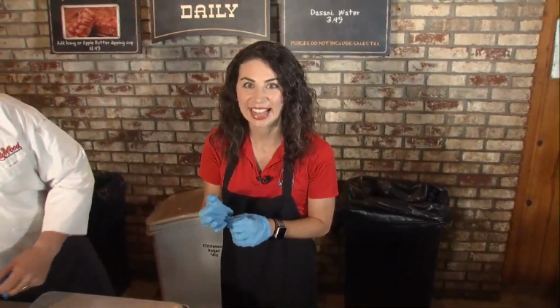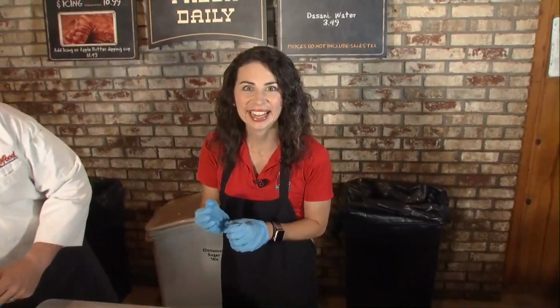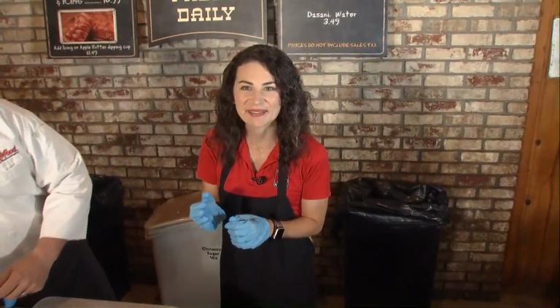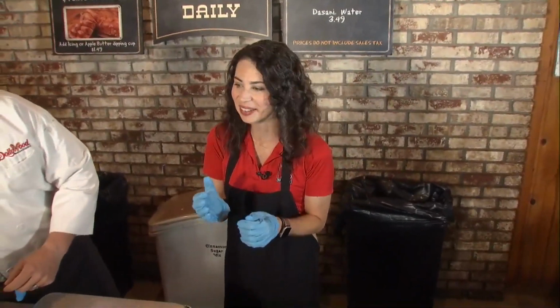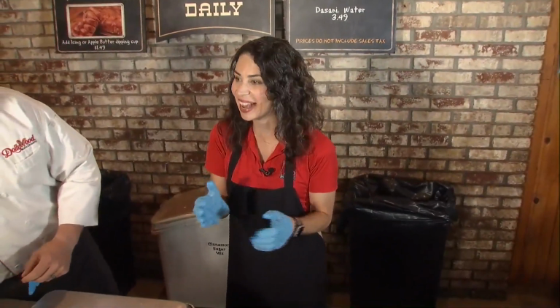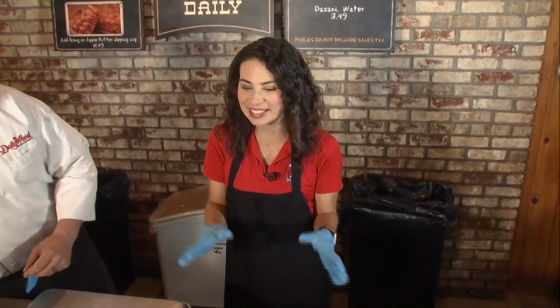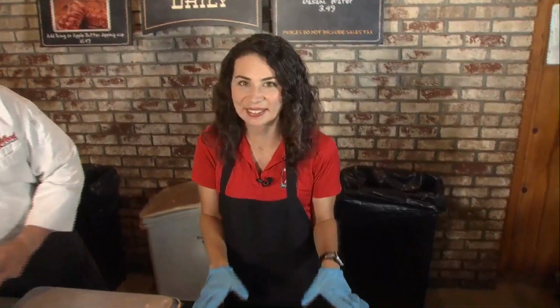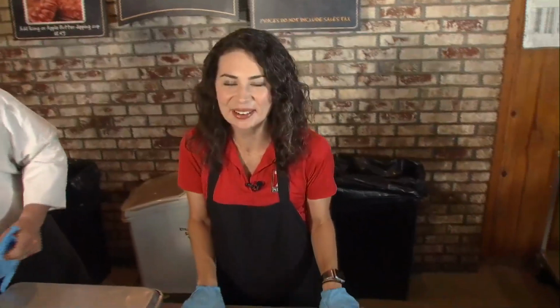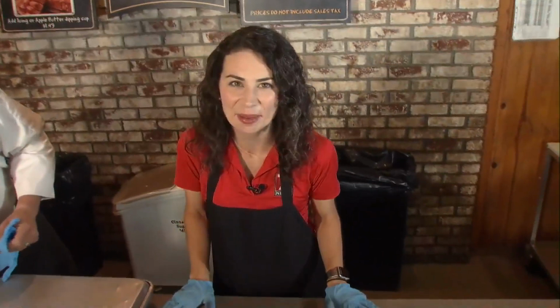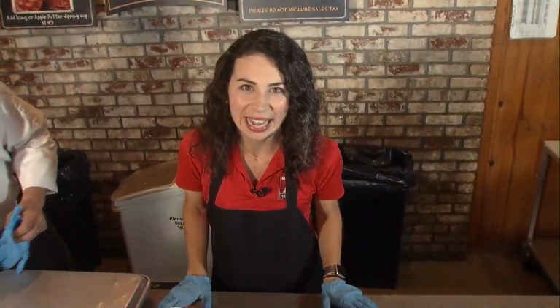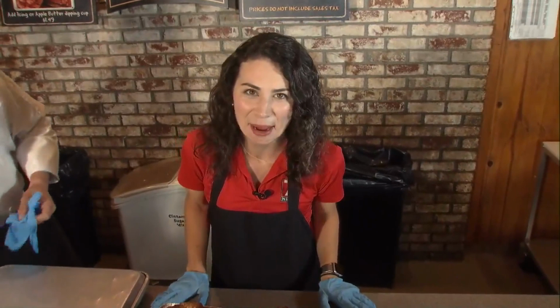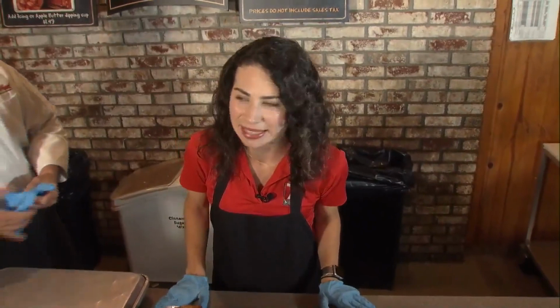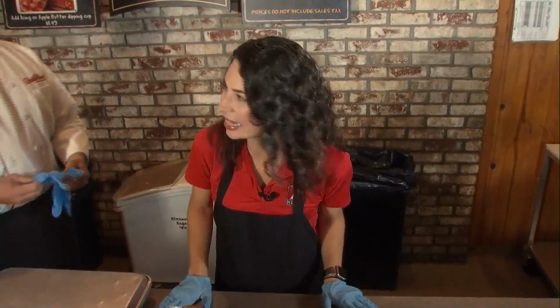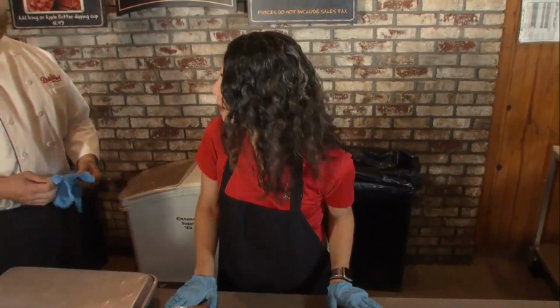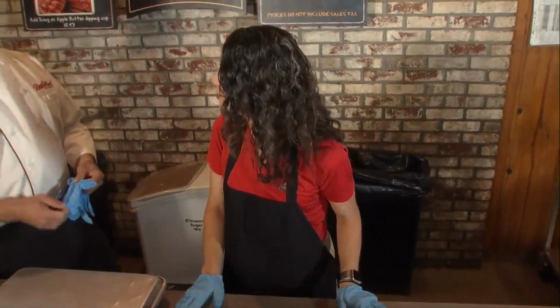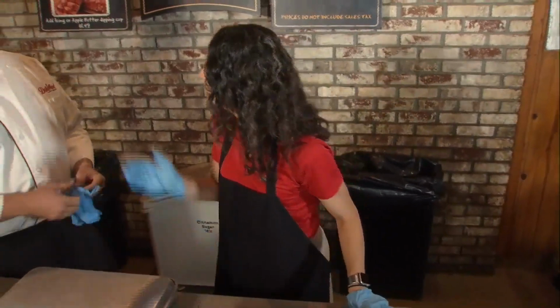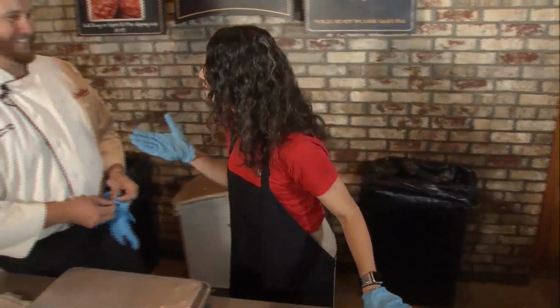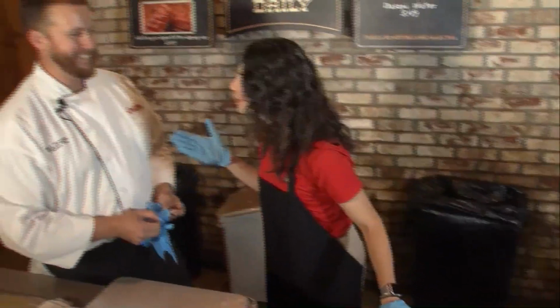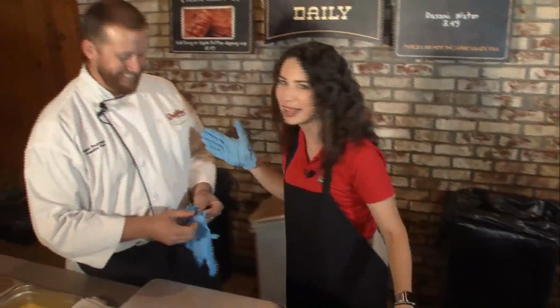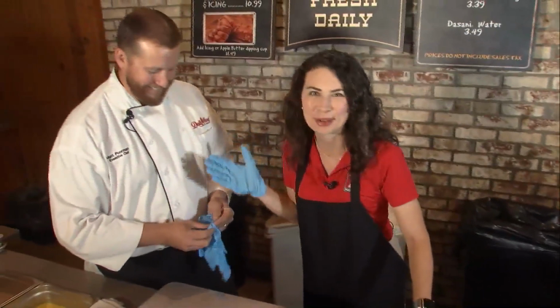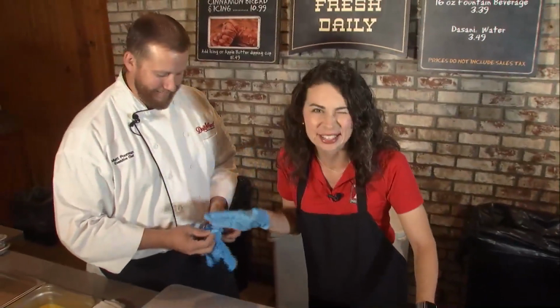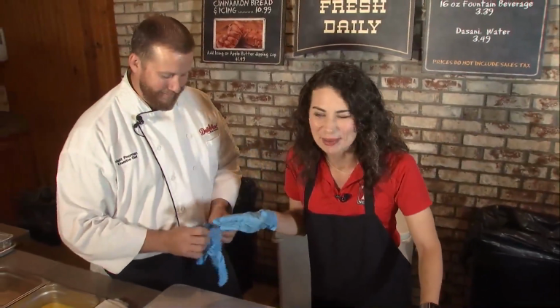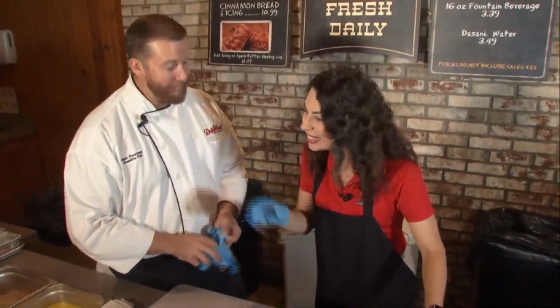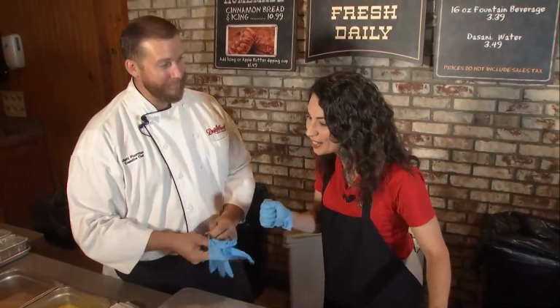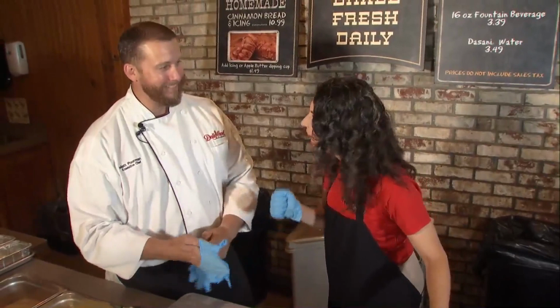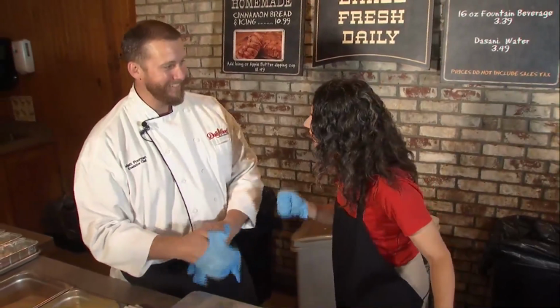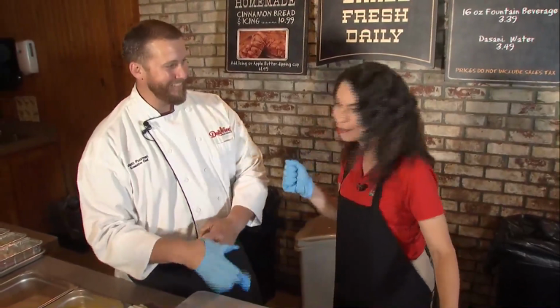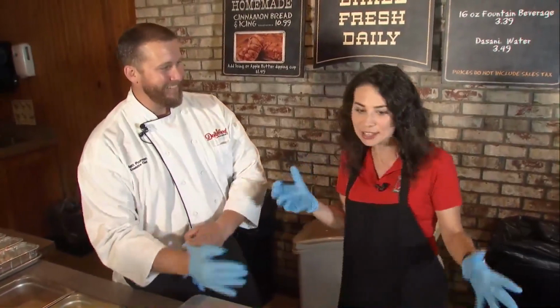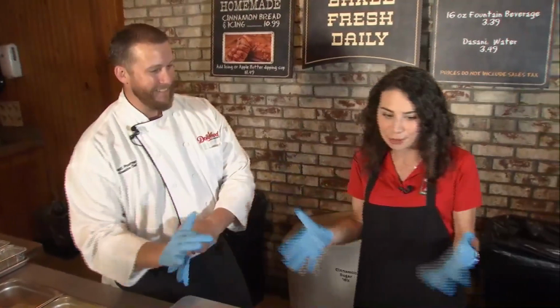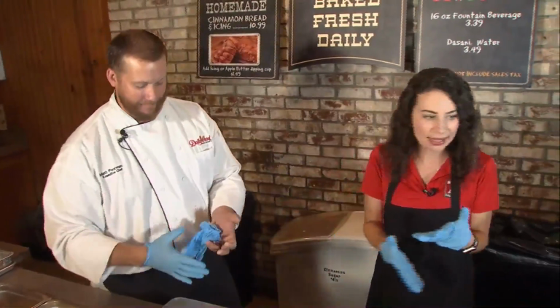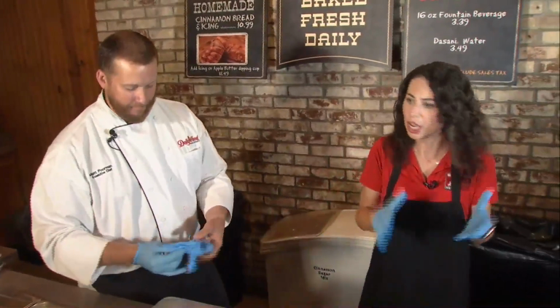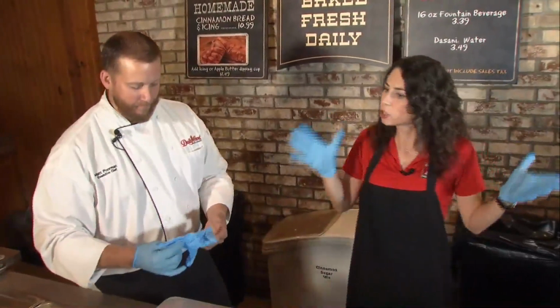Hey guys, good morning! Here at Dollywood - you know me, I'm always thinking about food, eating food. Chef Matt this morning is going to join me, or at least show me how to prepare some food at Dollywood.